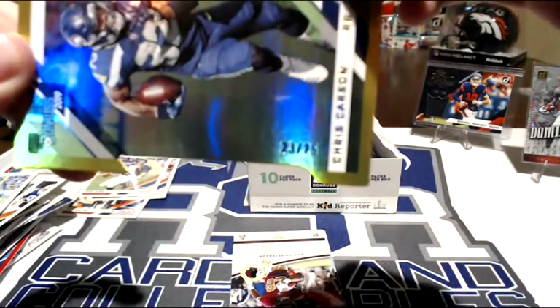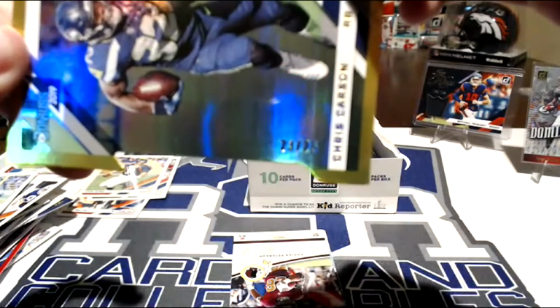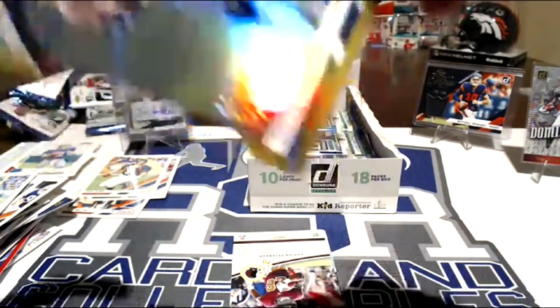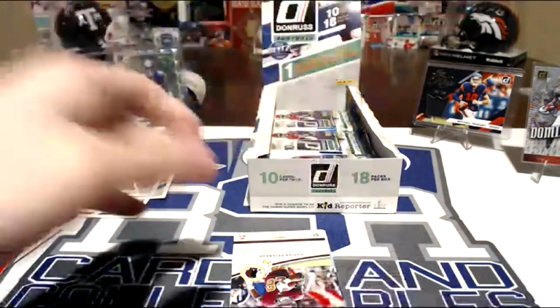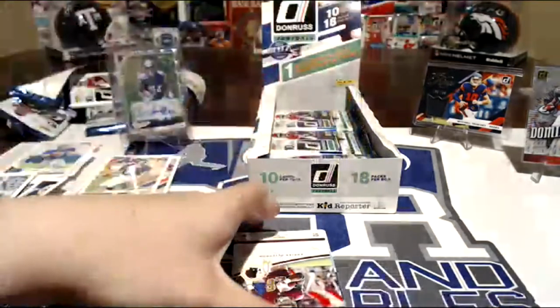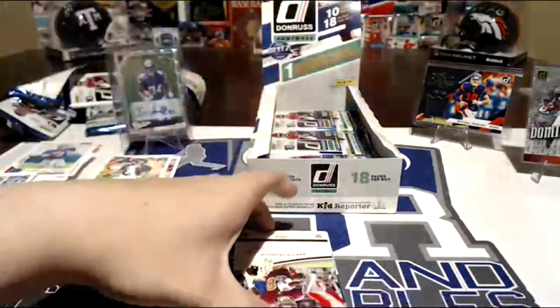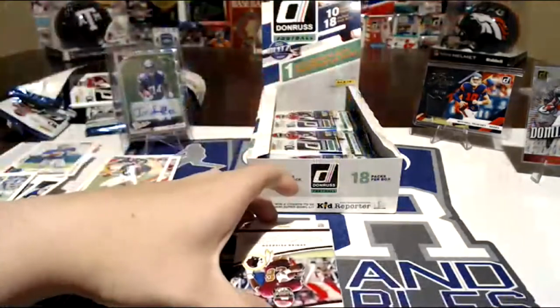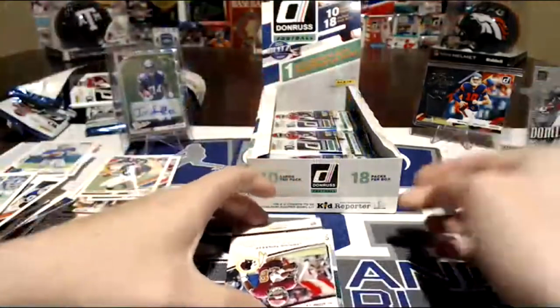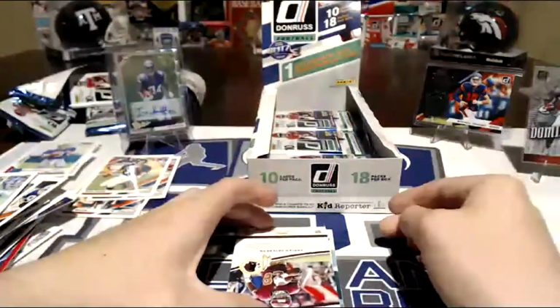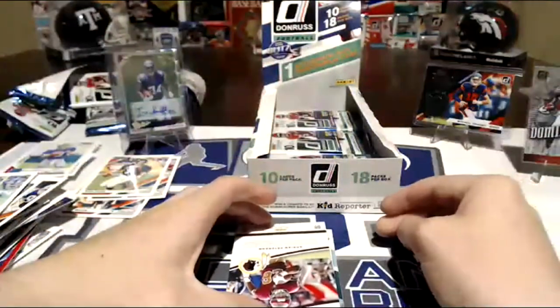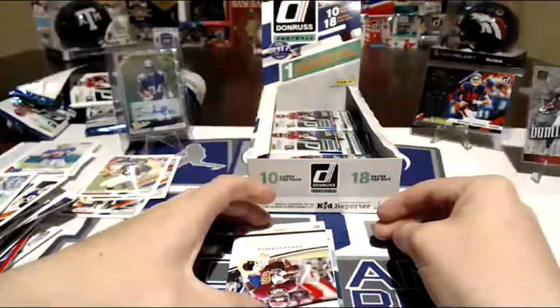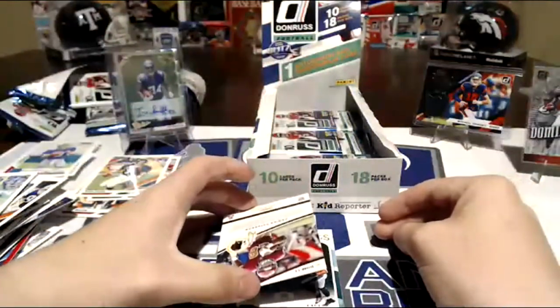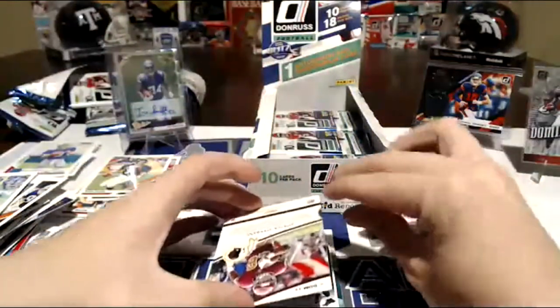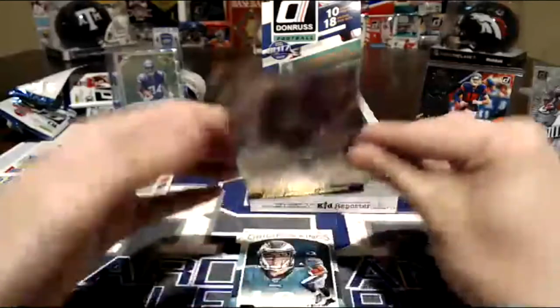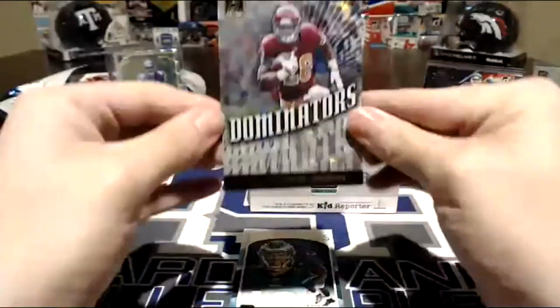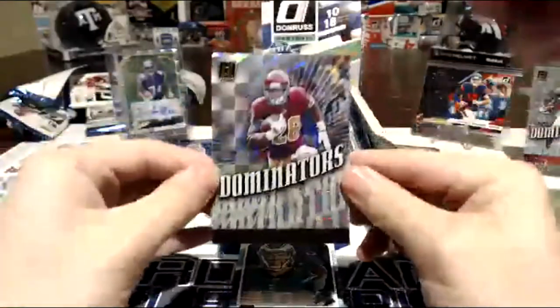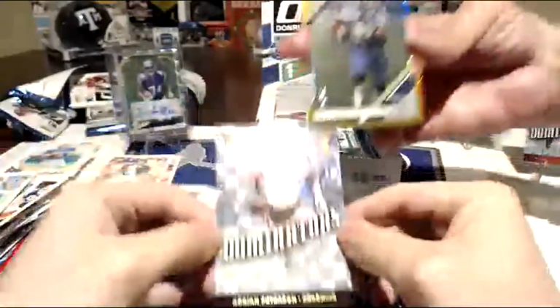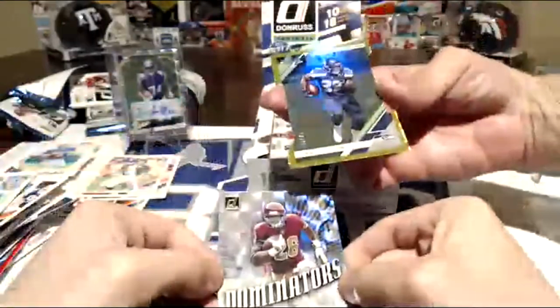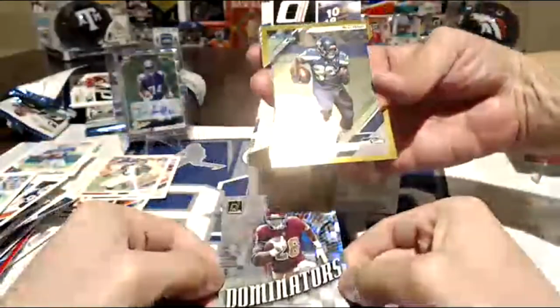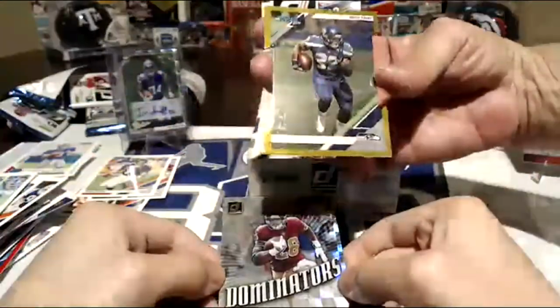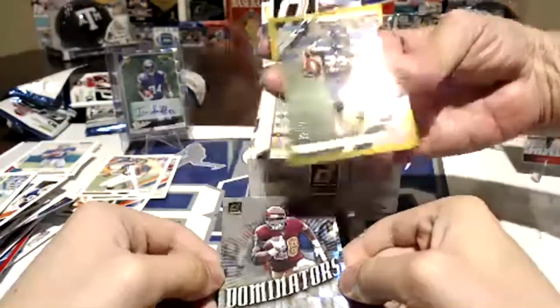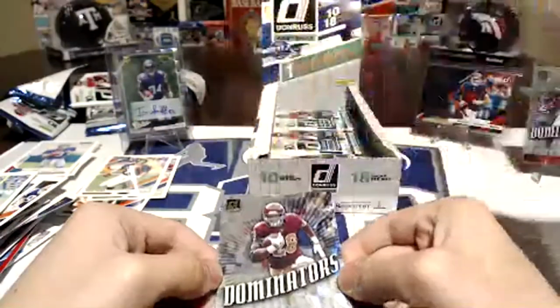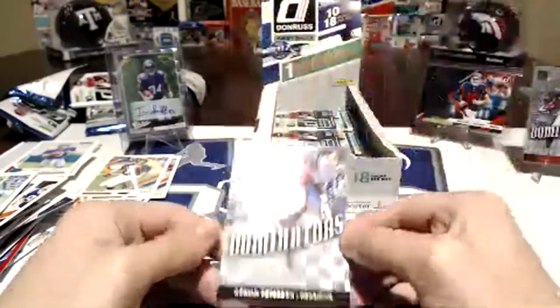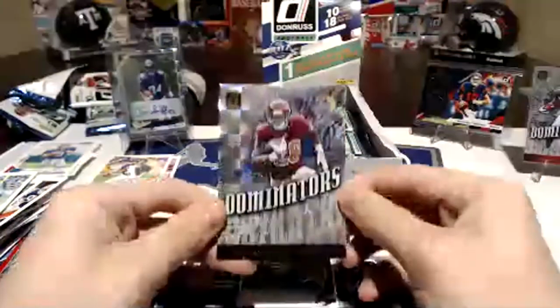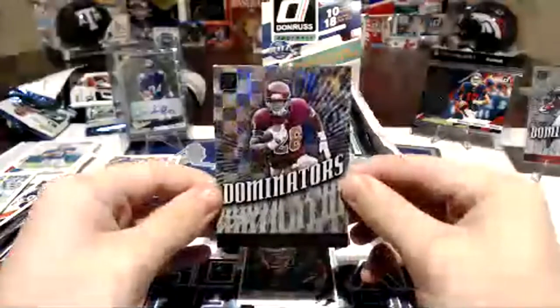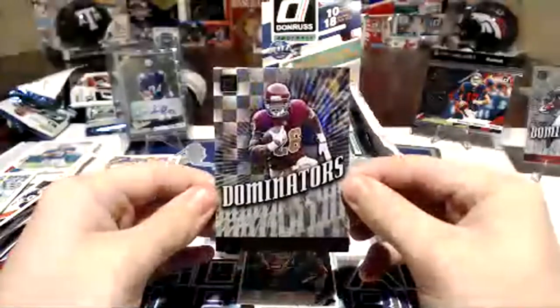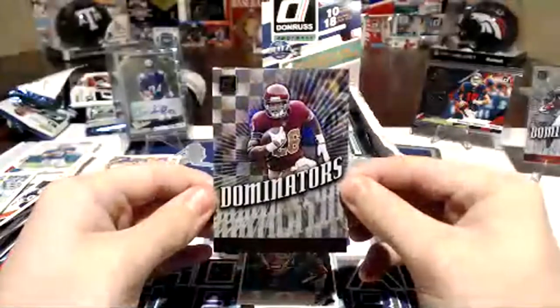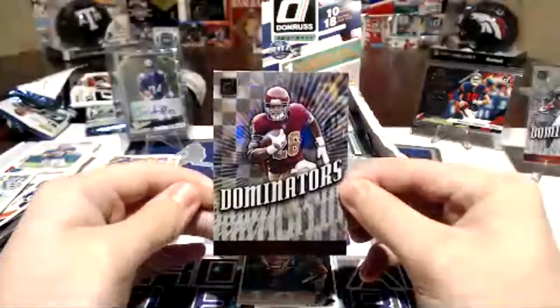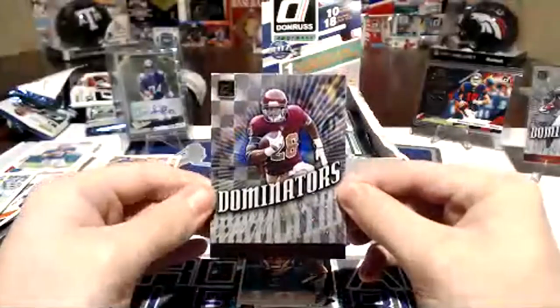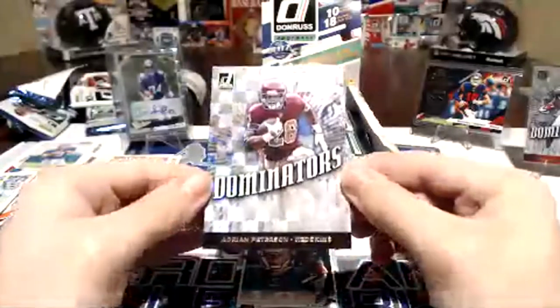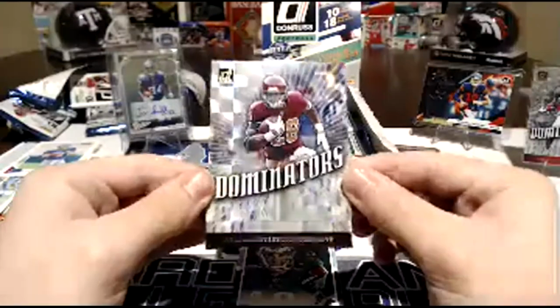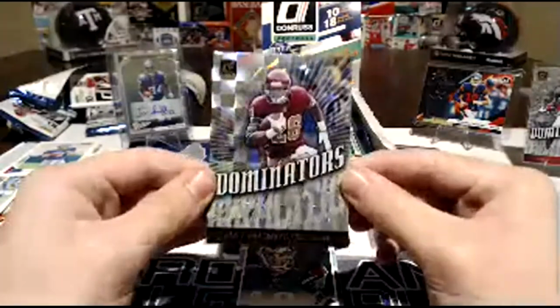I think 10 and under is super short print. The Shady one said short print — it's just press proof. And this is a gold — see that? That's actually a gold. I think gold is out of 25. Look at that — Adrian Peterson Dominators. That's sweet.